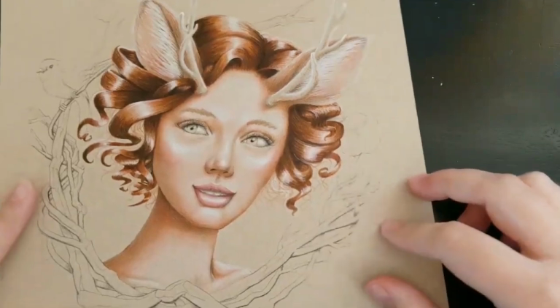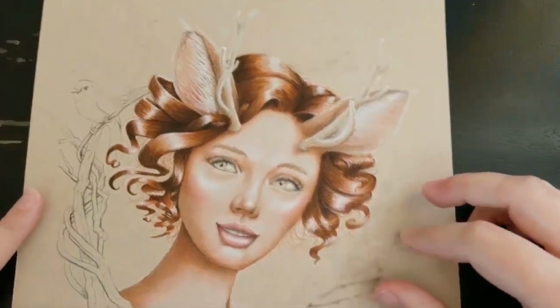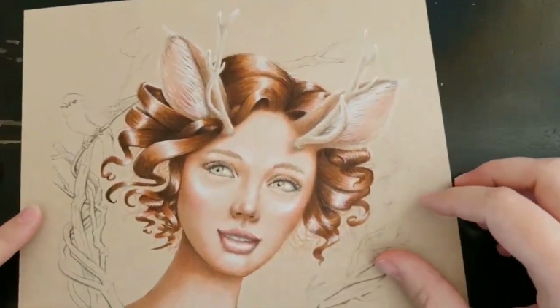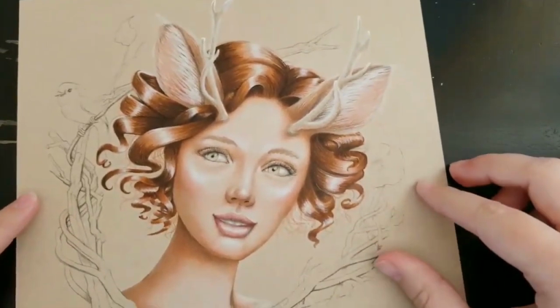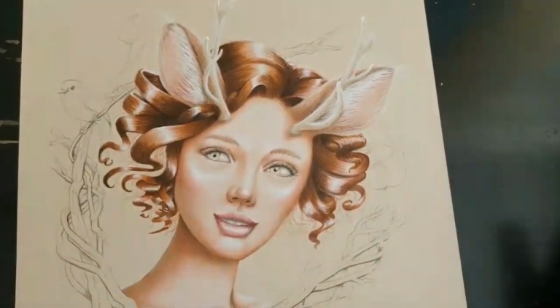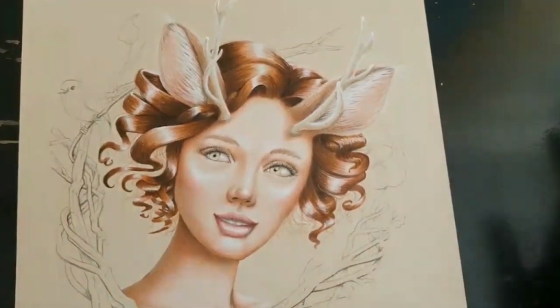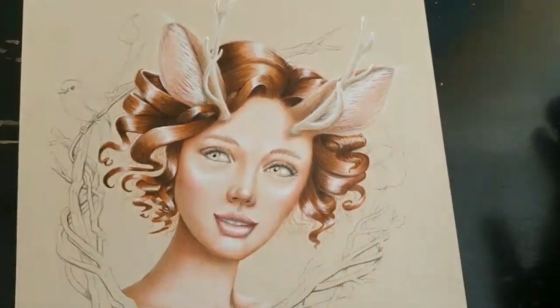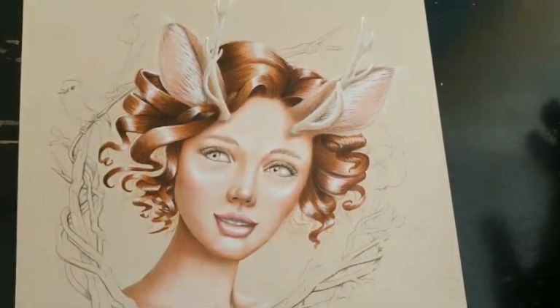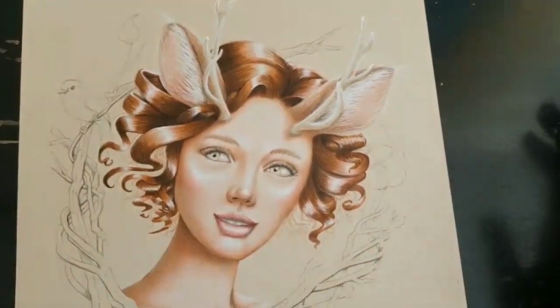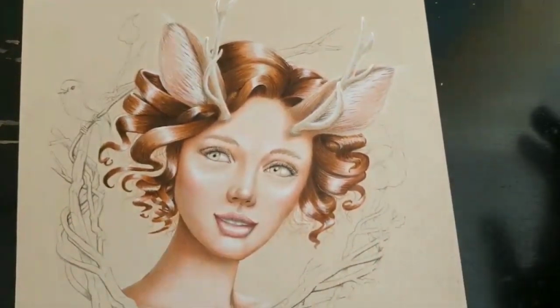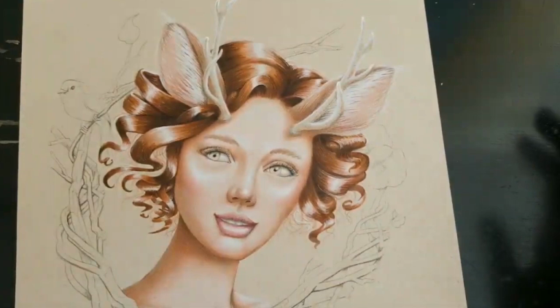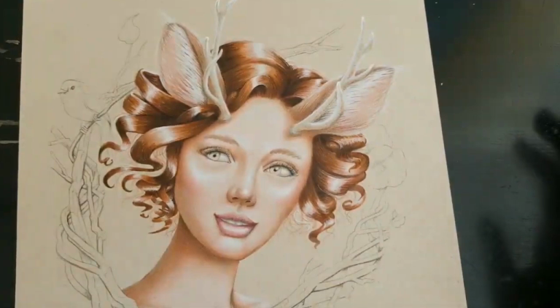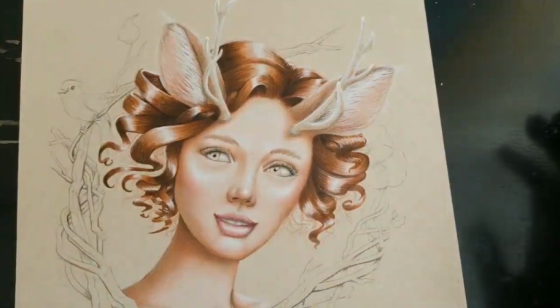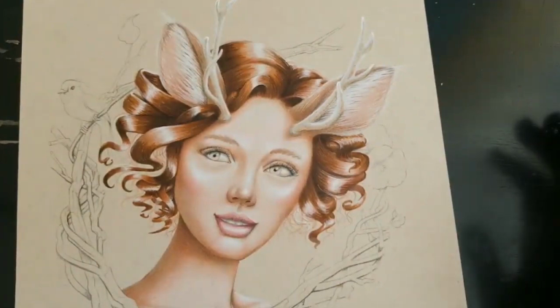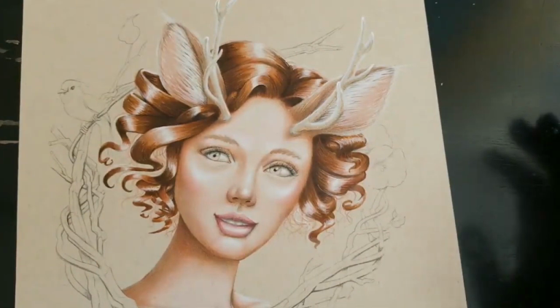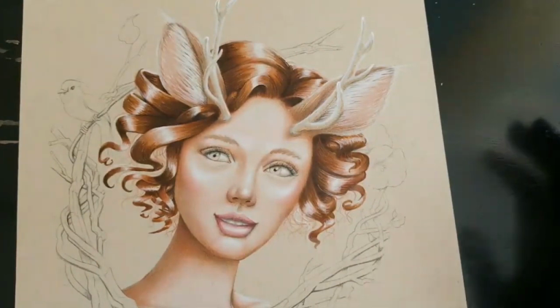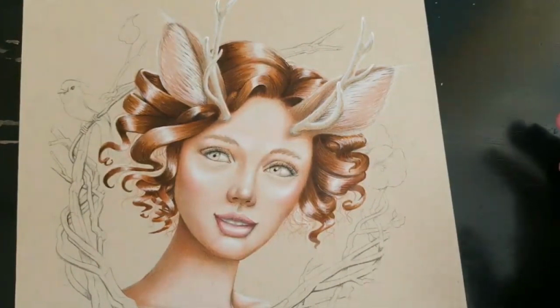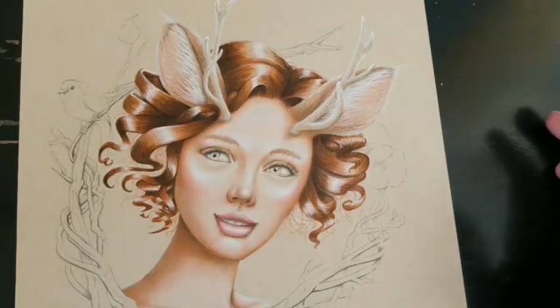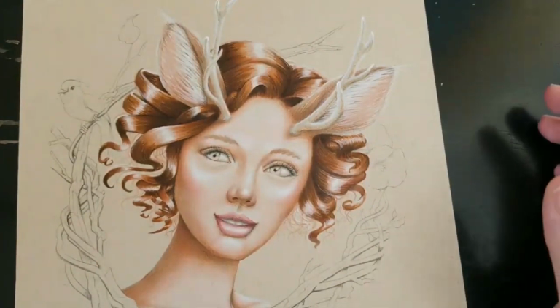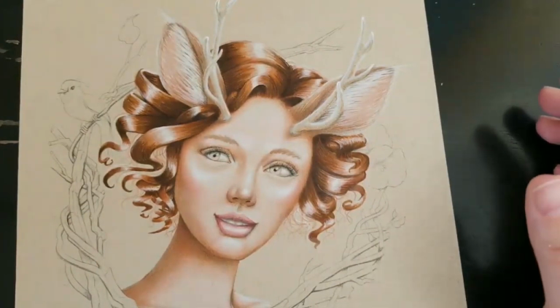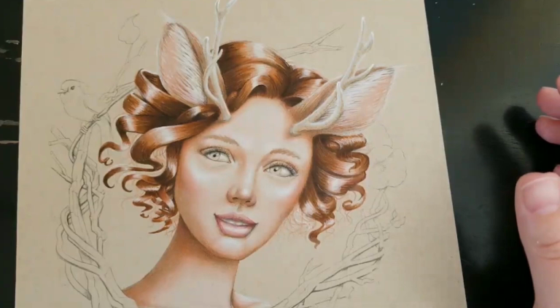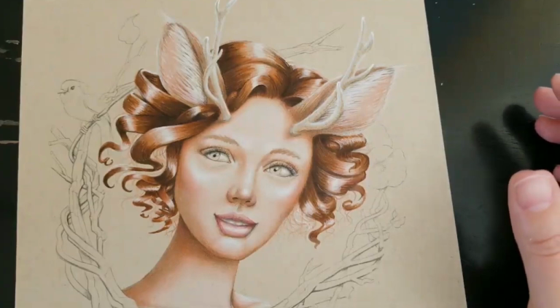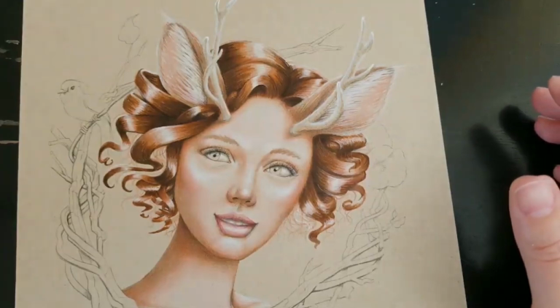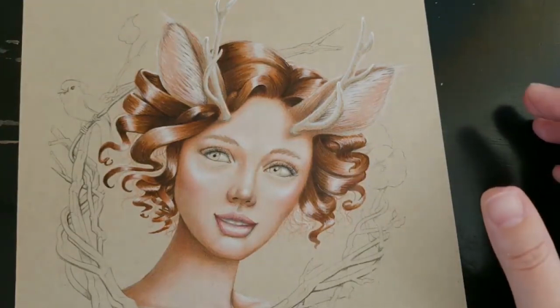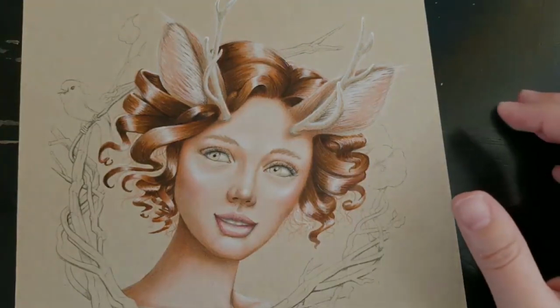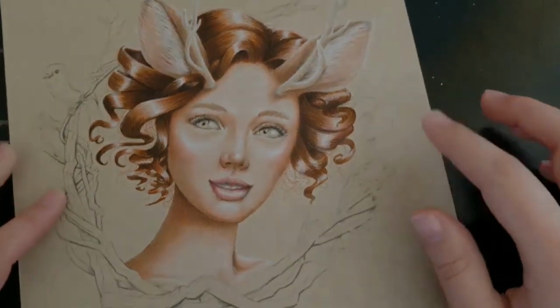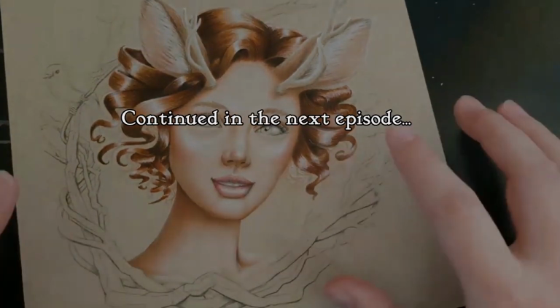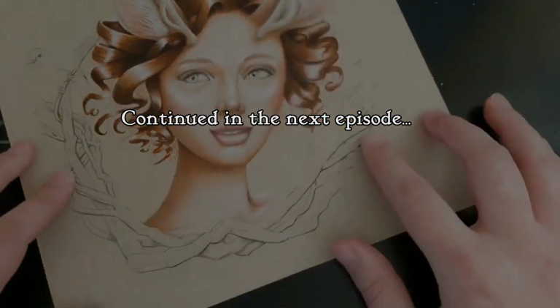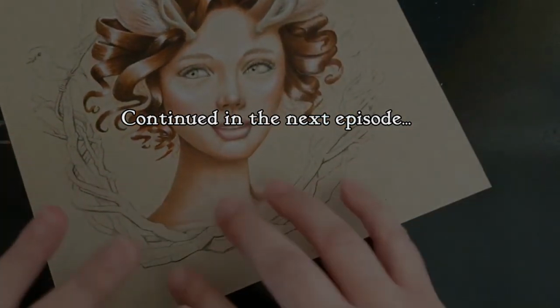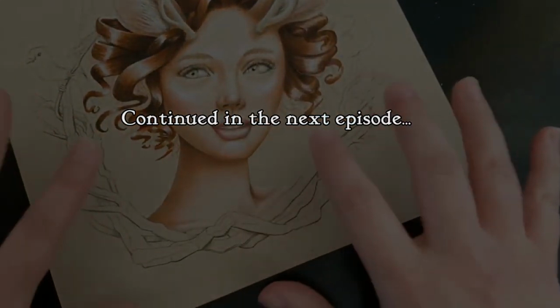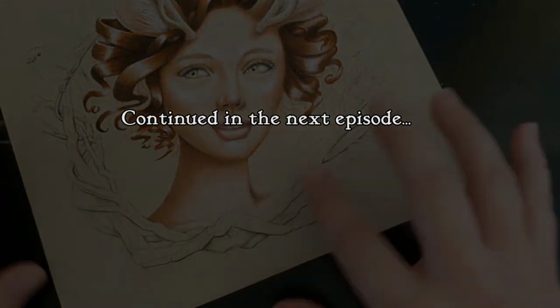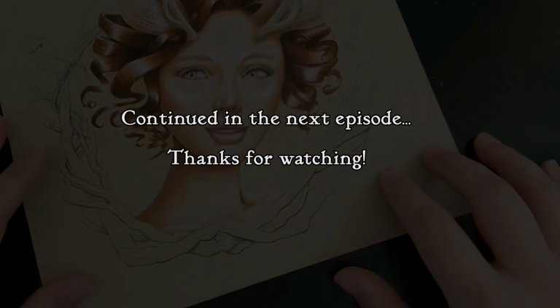The only thing still missing from her face and the portrait is her eye color. The reason I haven't done it is because I can't figure out what color eyes I want — I'm leaning towards green or brown but I'm not sure. So while I'm thinking about that, I'm going to do the branchy border.